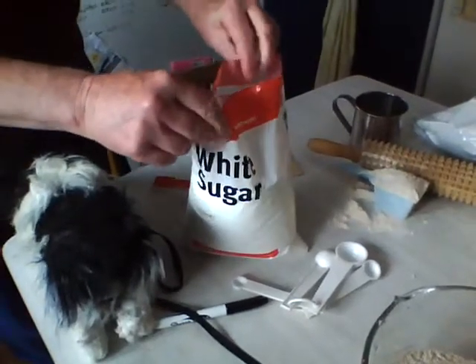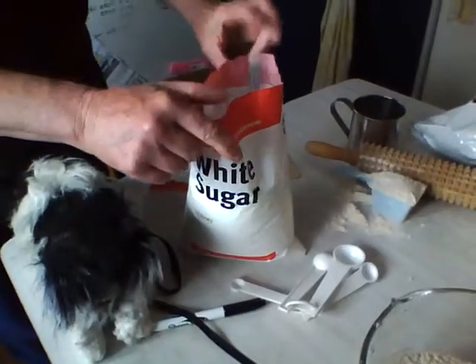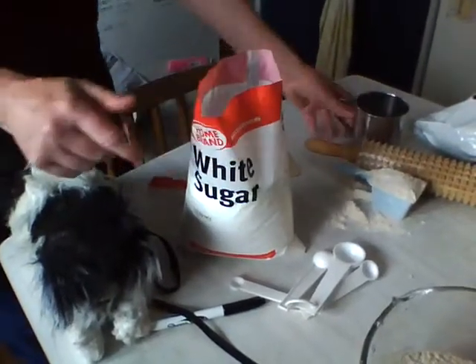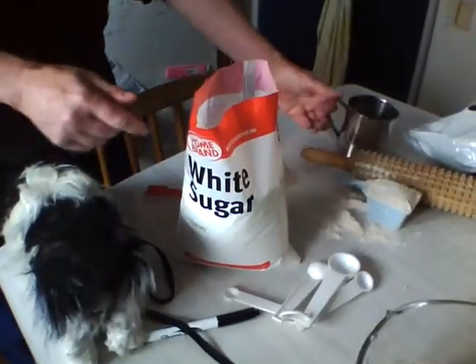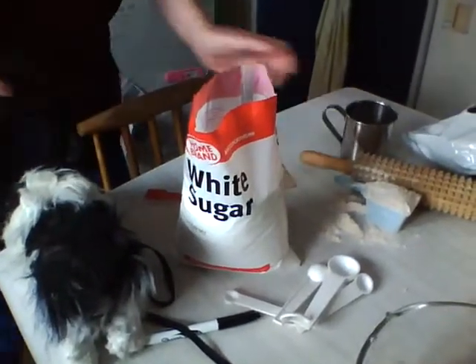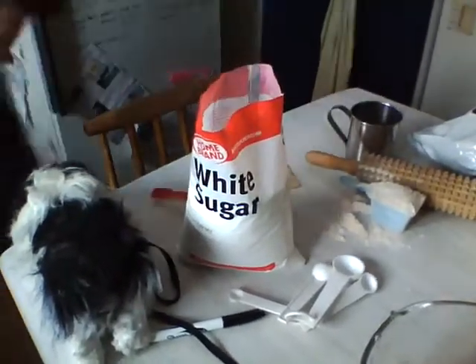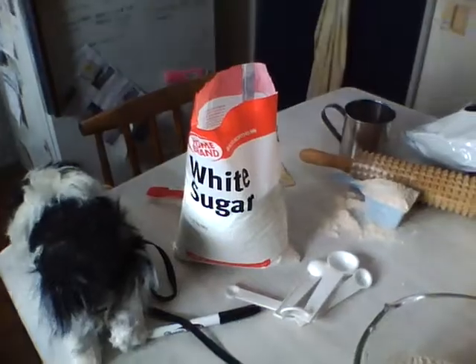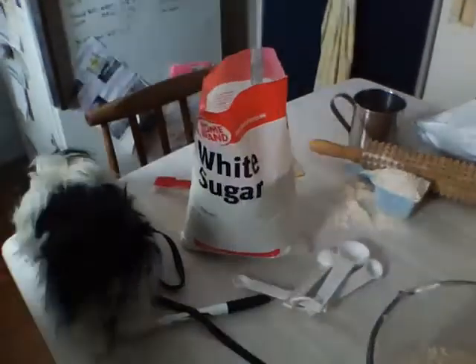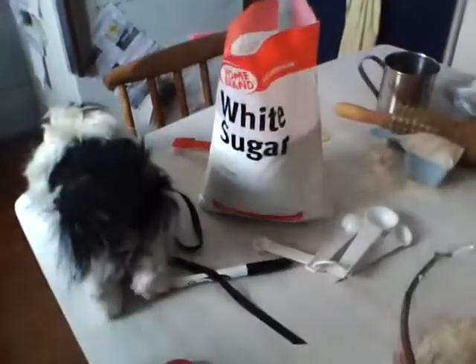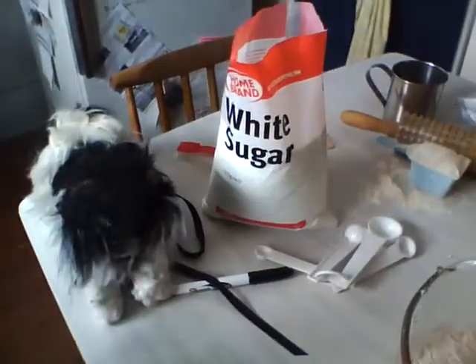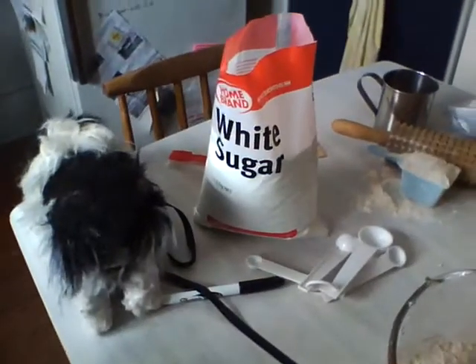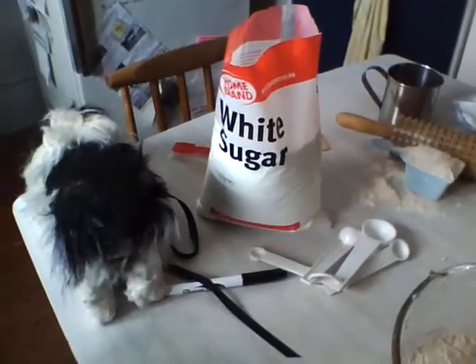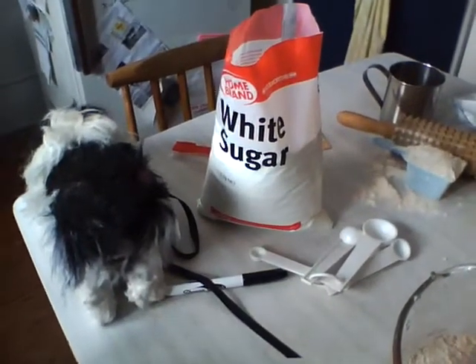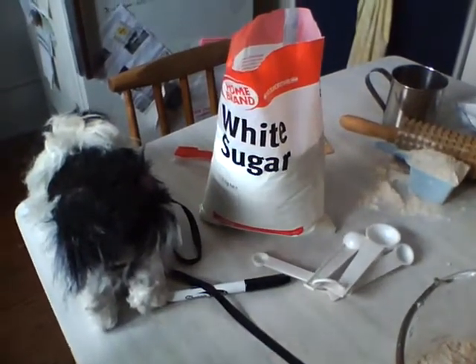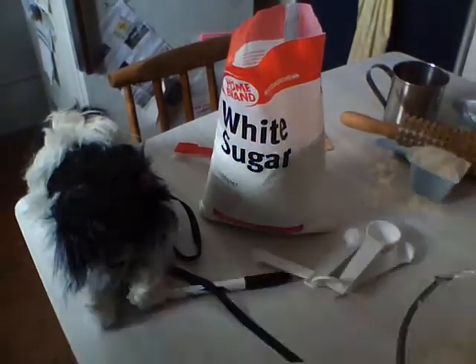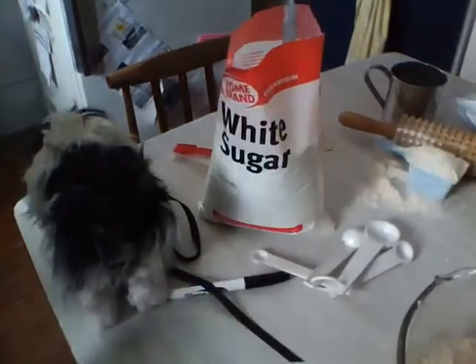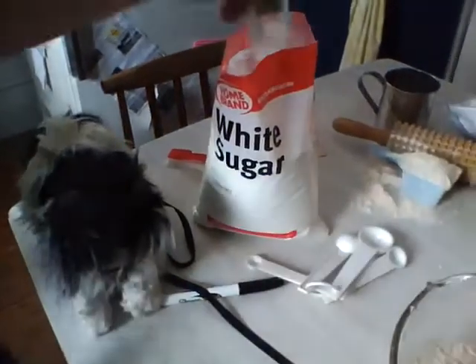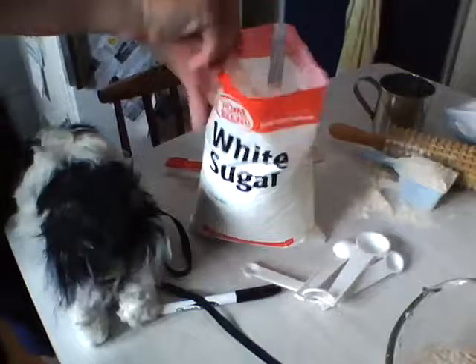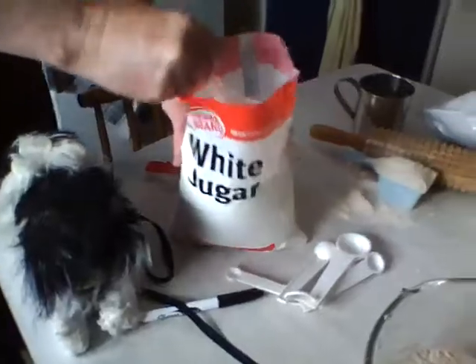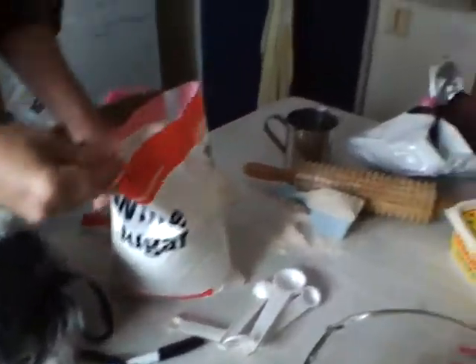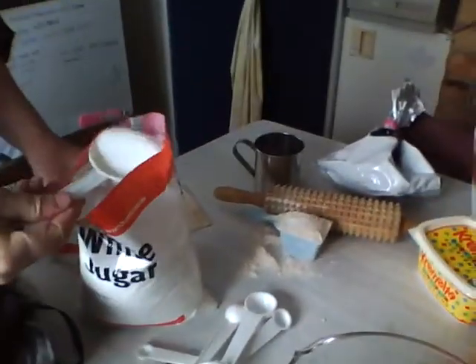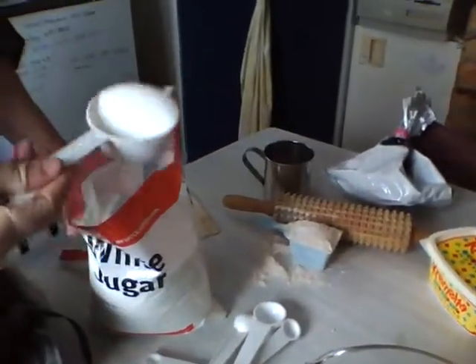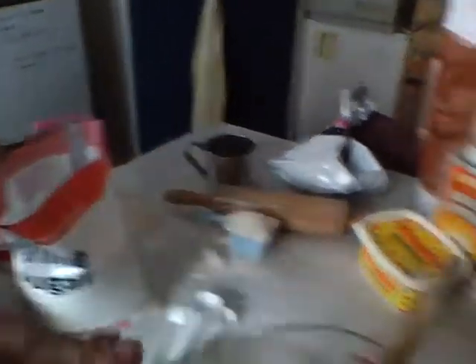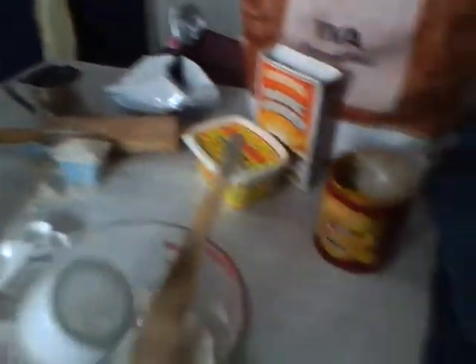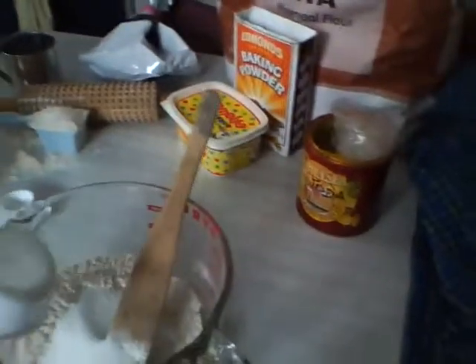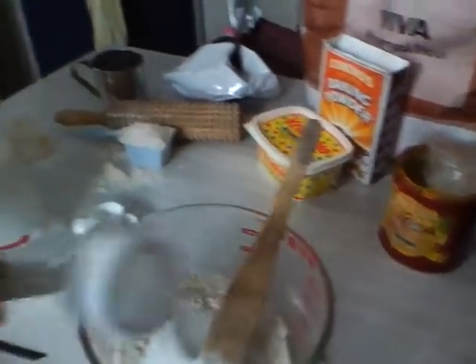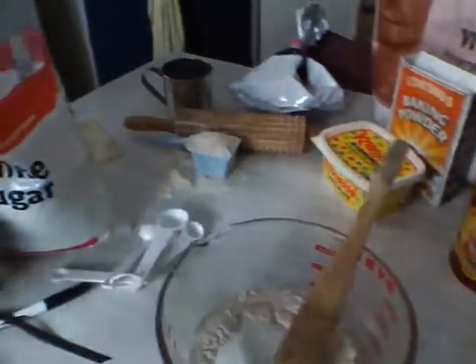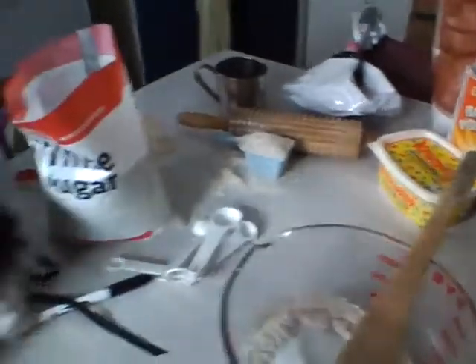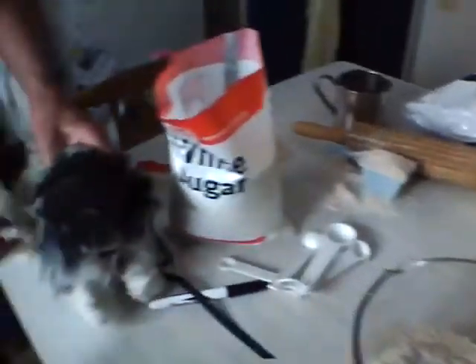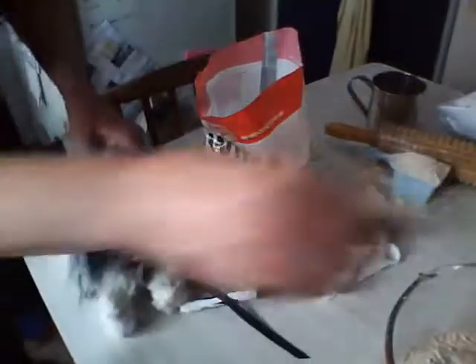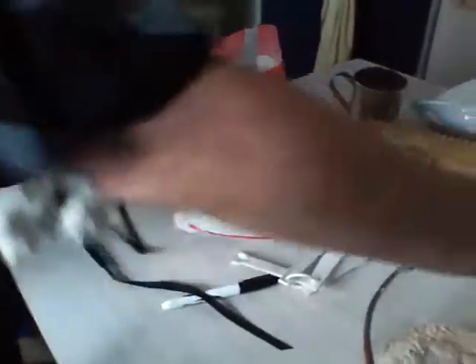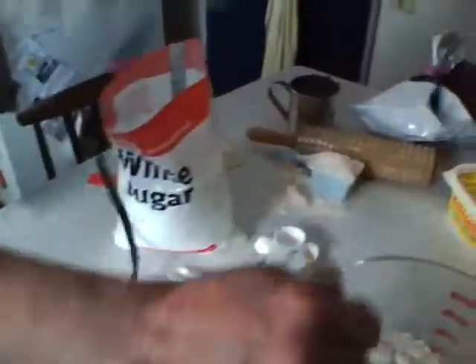One half cup of sugar. This isn't going as smoothly as it did the other times. Mix it up with your wooden spoon.